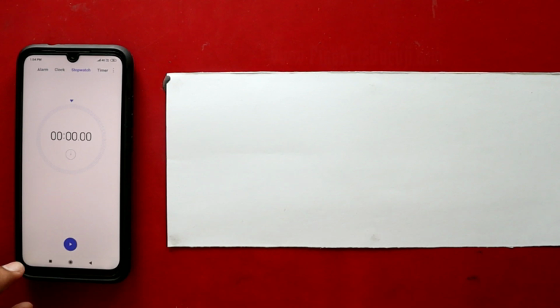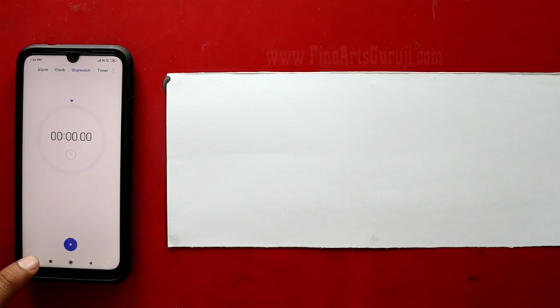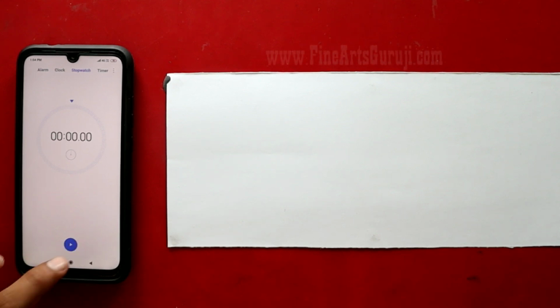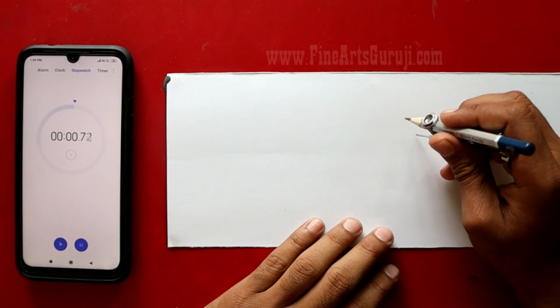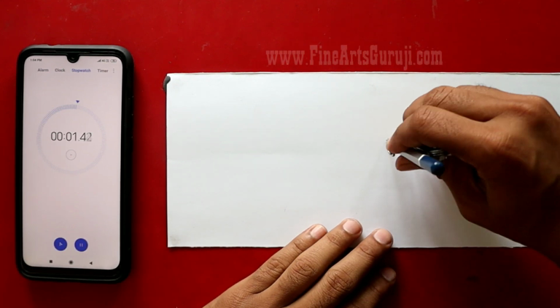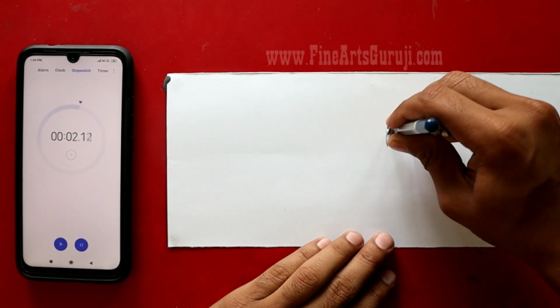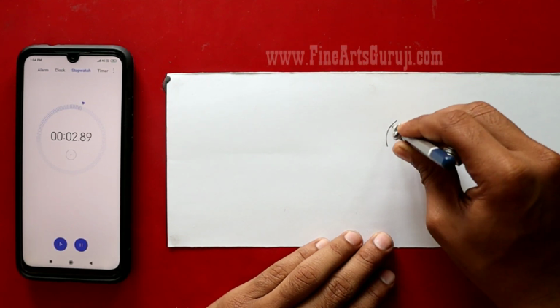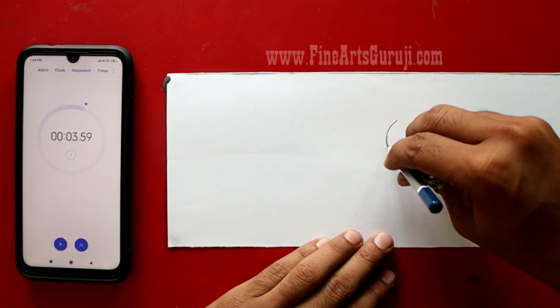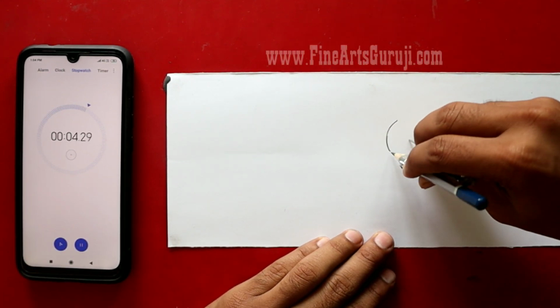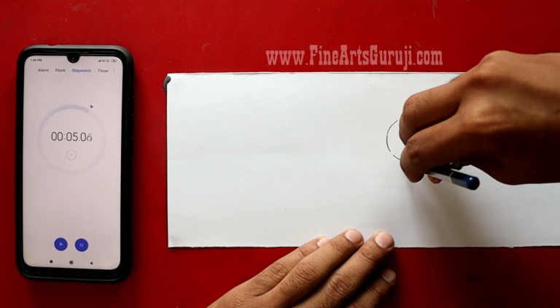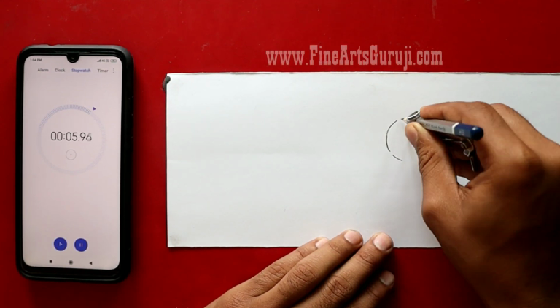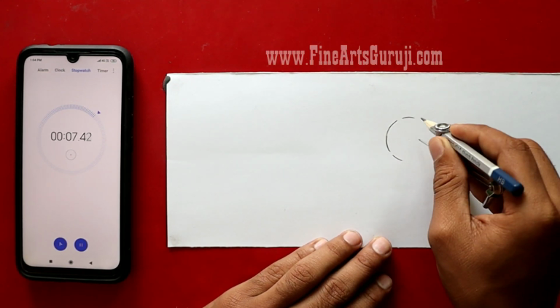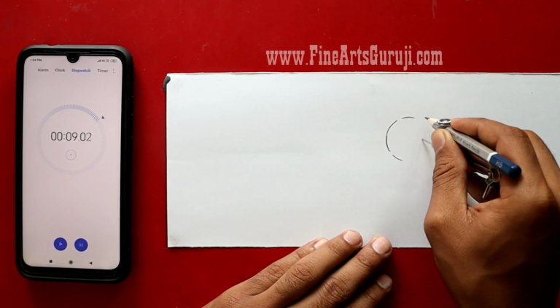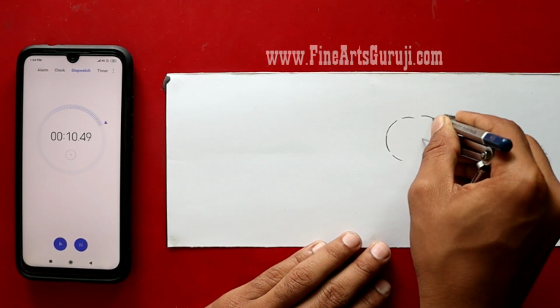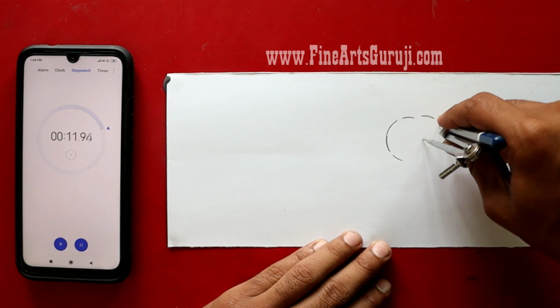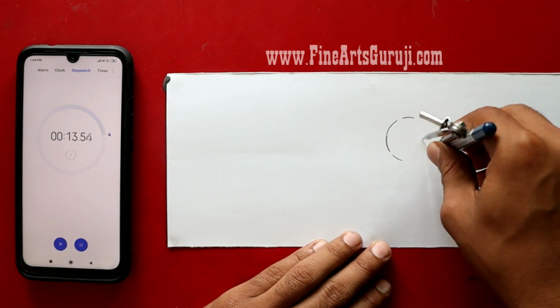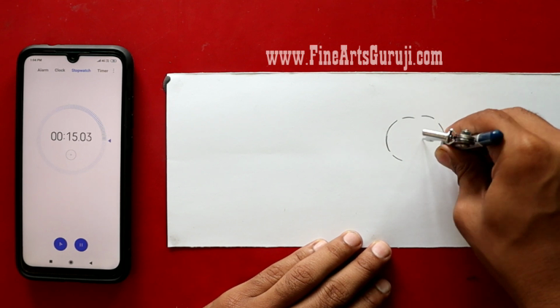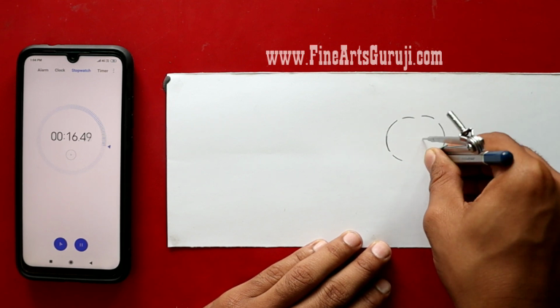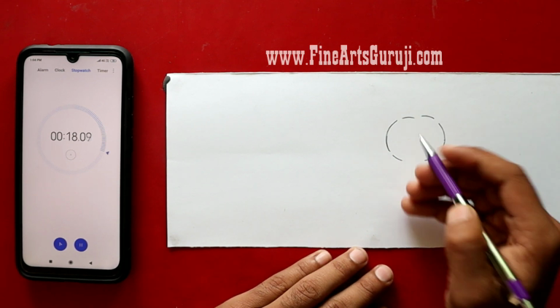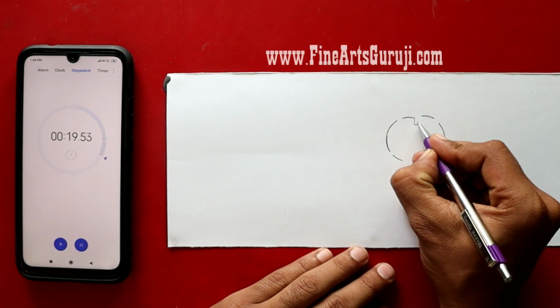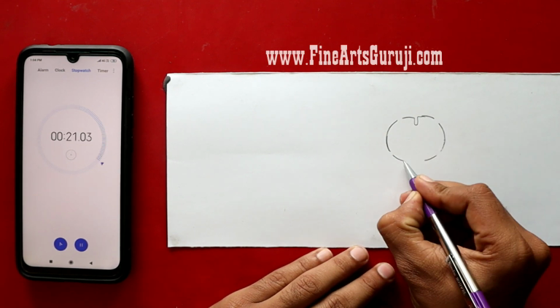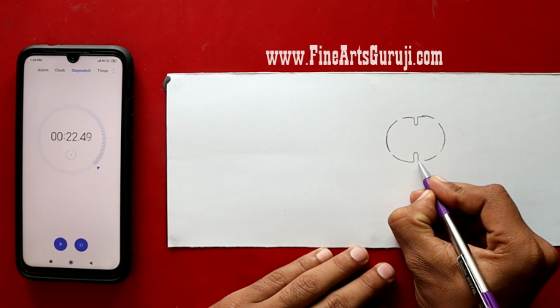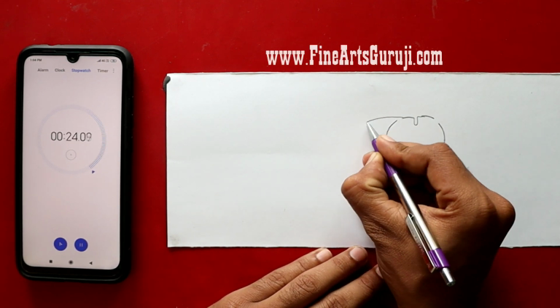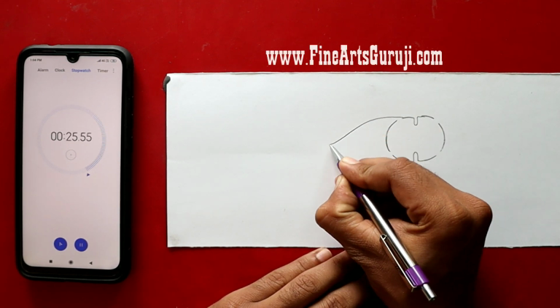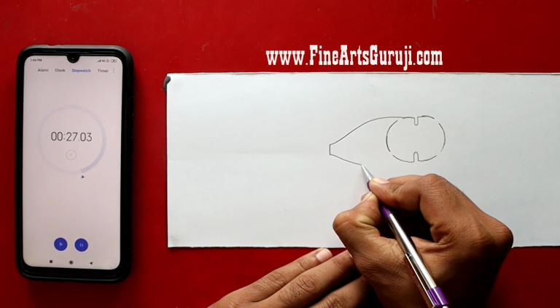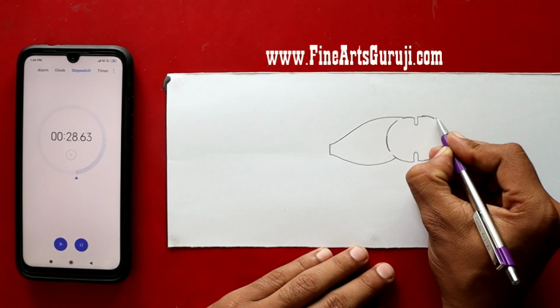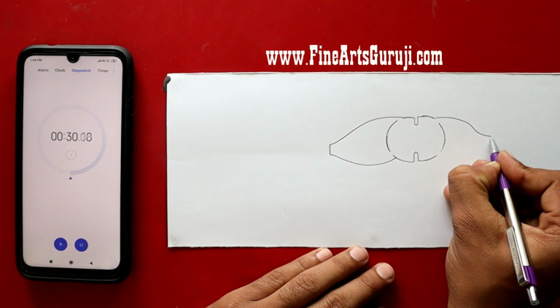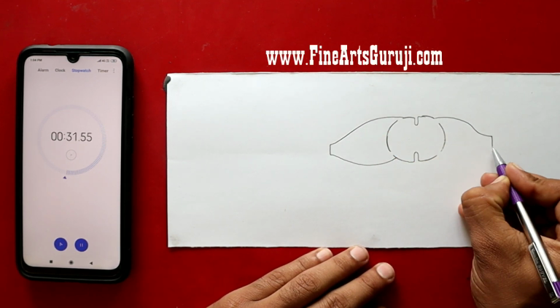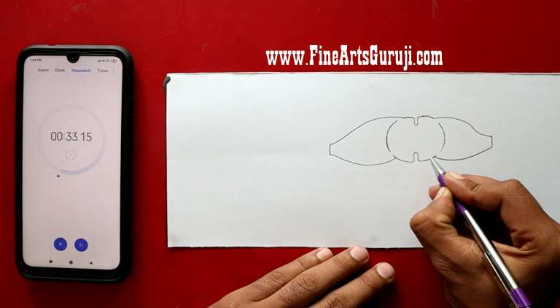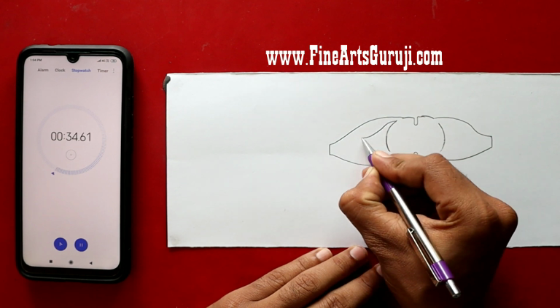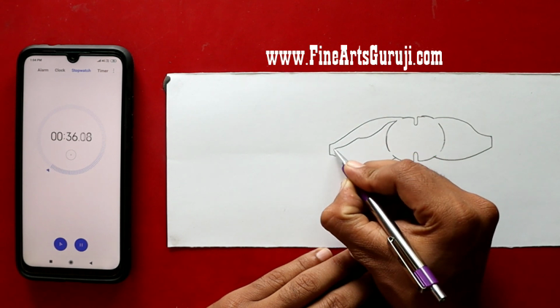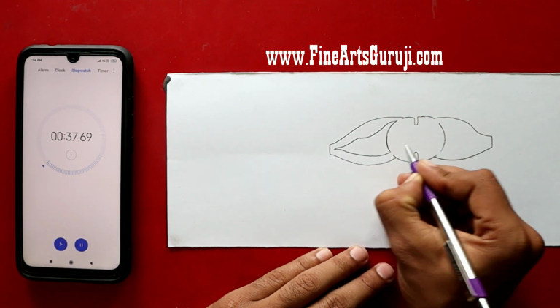Before starting this video, I want to show you something — how much time I have taken to draw this diagram in an easy way. After watching this video, I hope you will be able to draw this diagram in a very easy way.